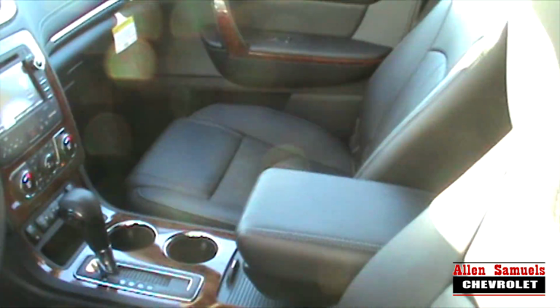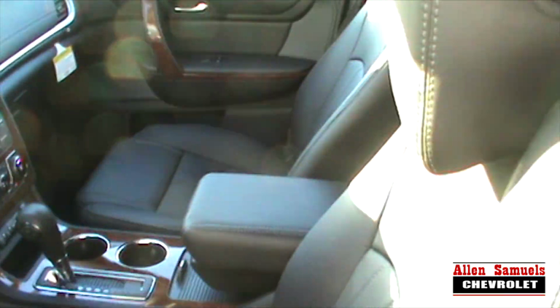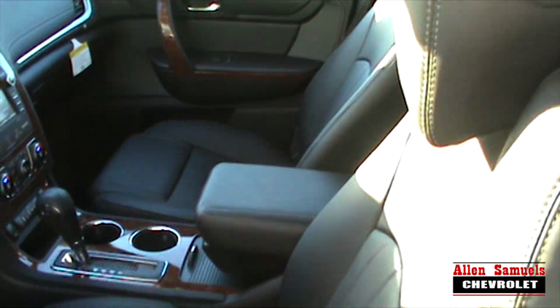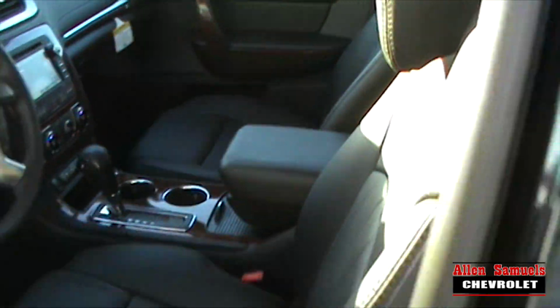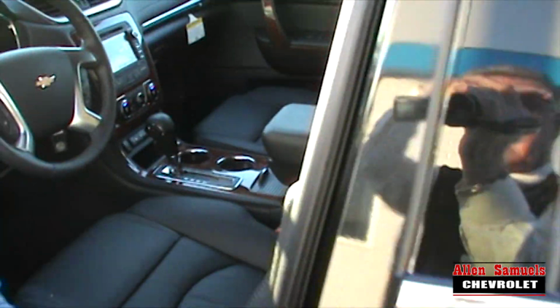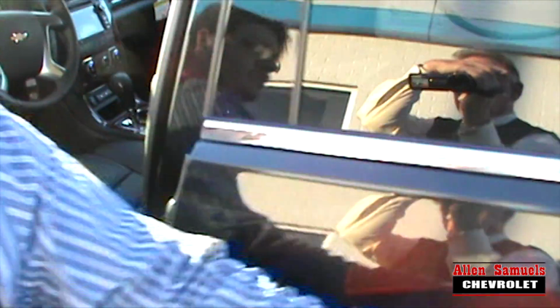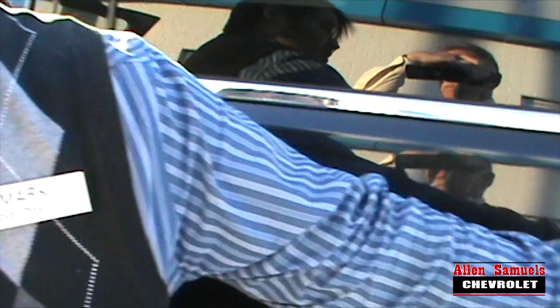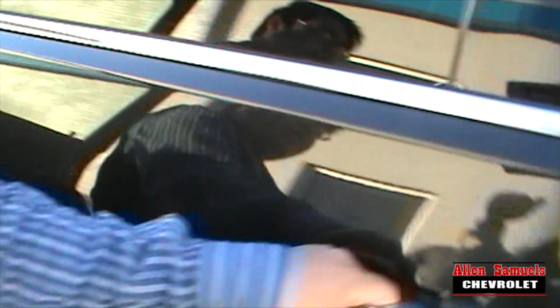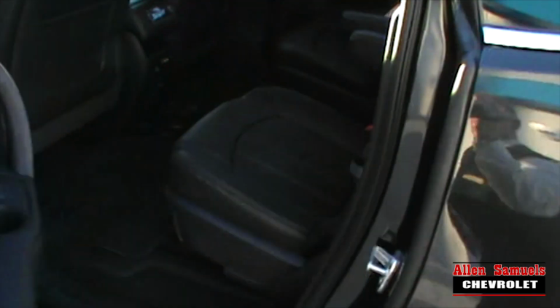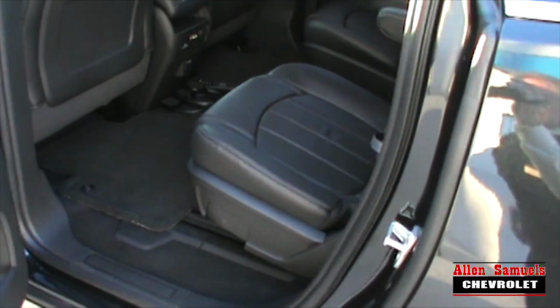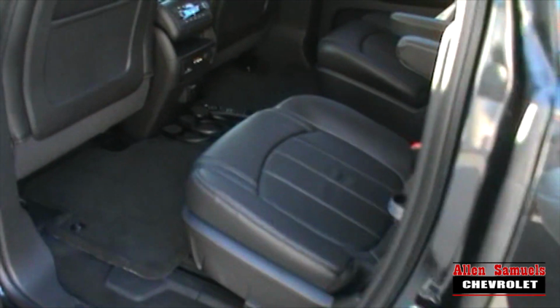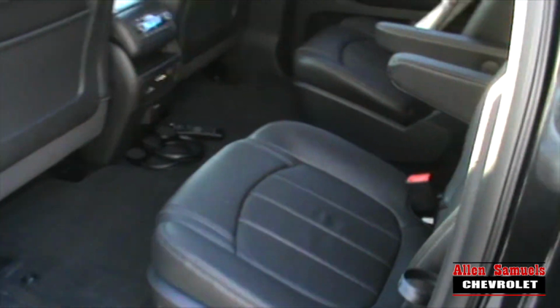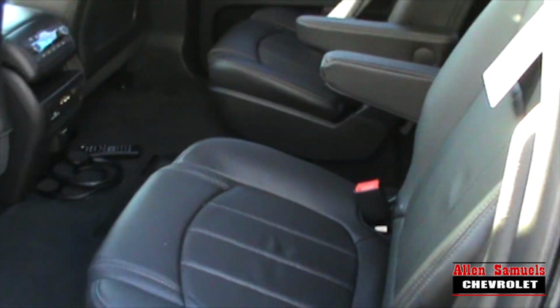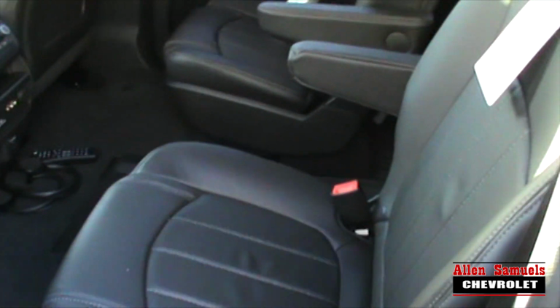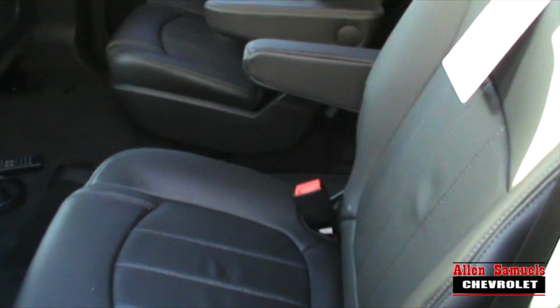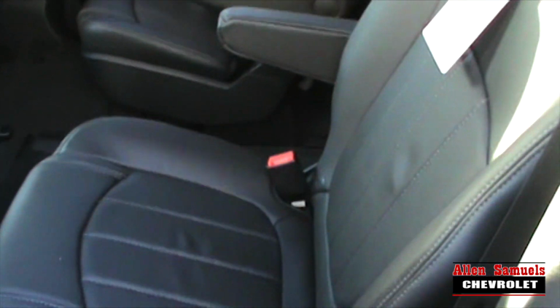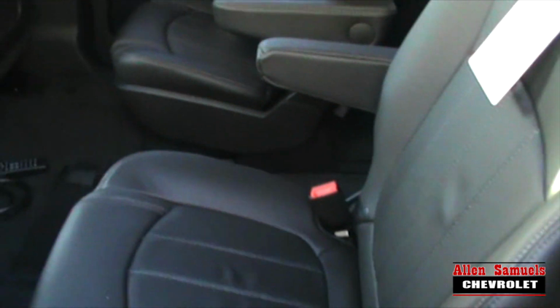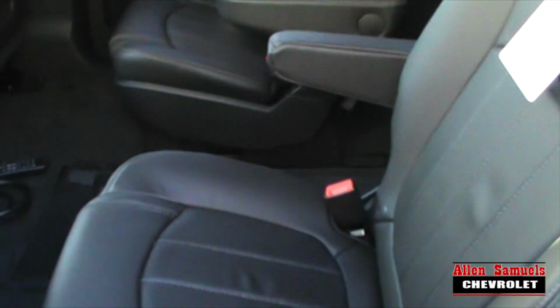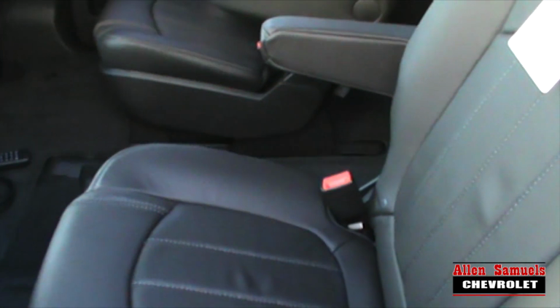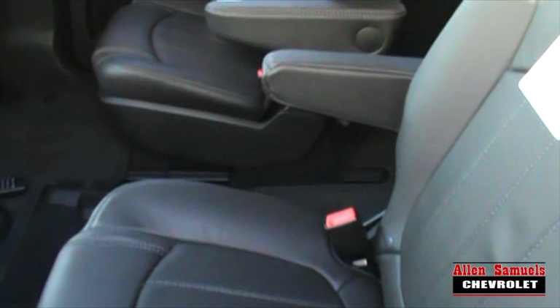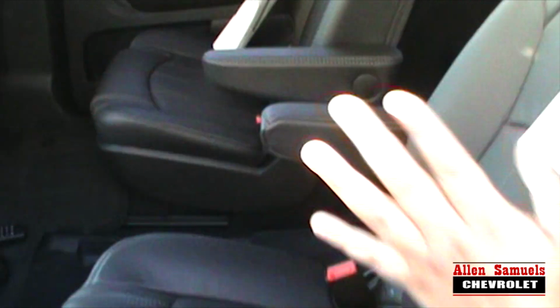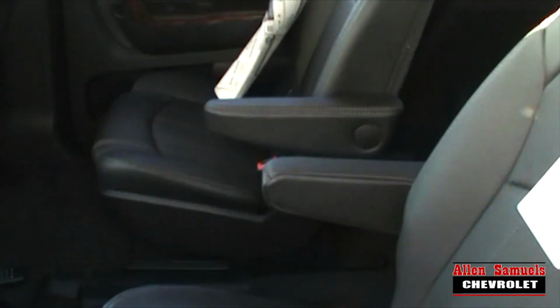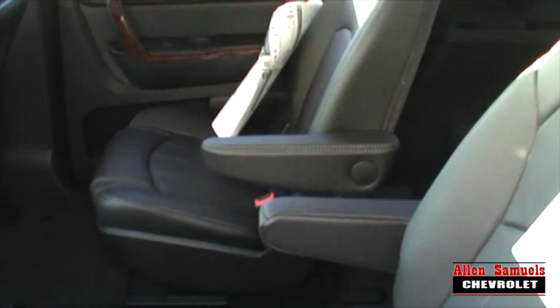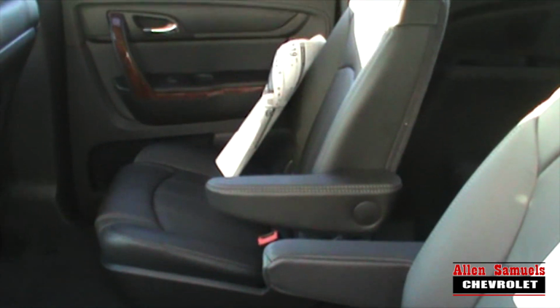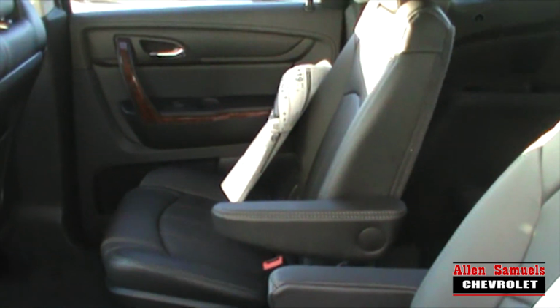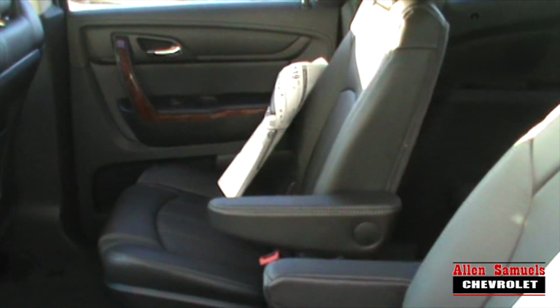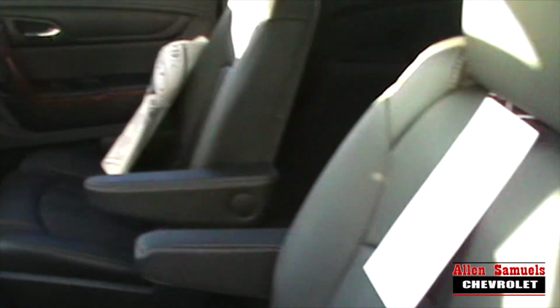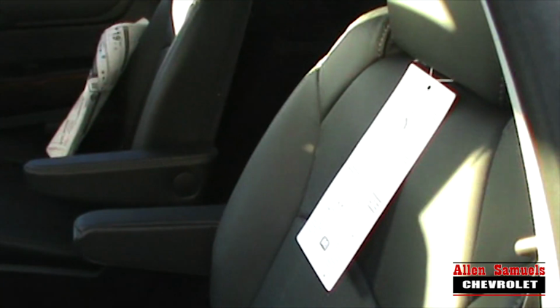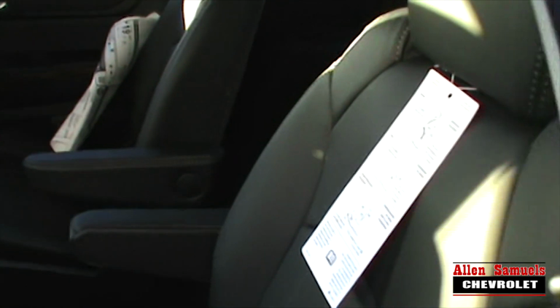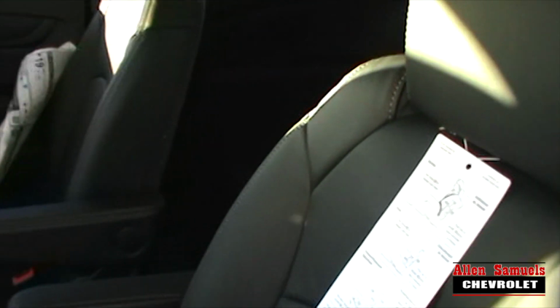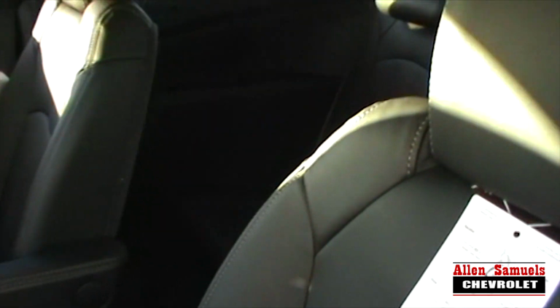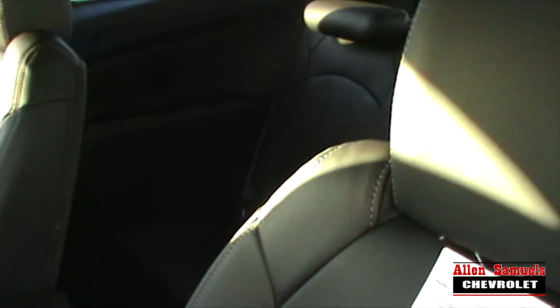Let's move over to the back seat and show you the captain's chairs. You have your 12-way adjustable captain's chairs — one on the left, one on the right. Then you have your optional third row seating. I'll show you that in the back here in just a second.